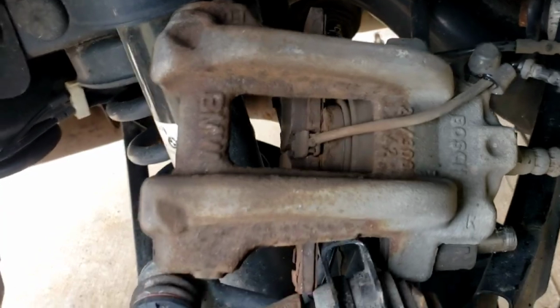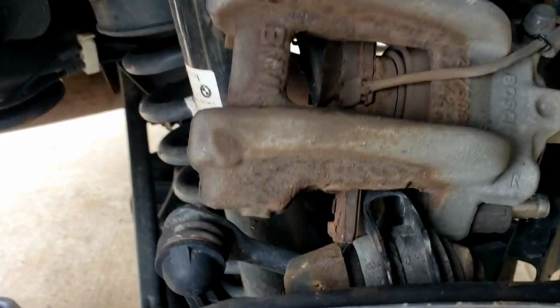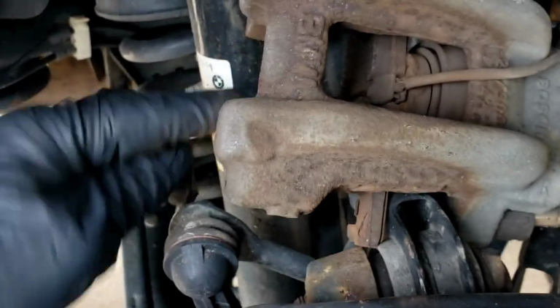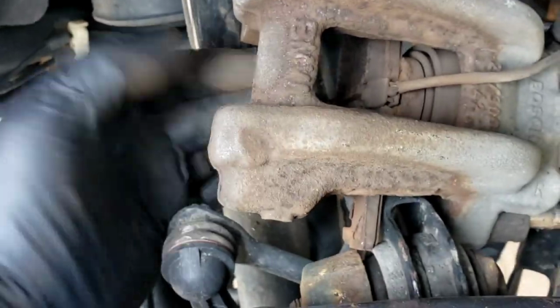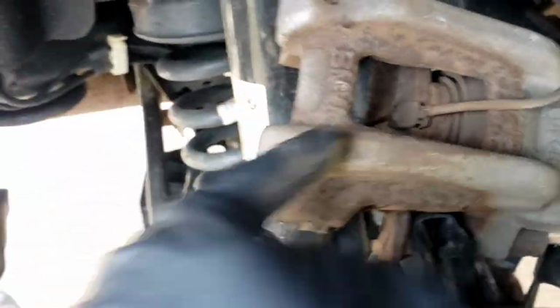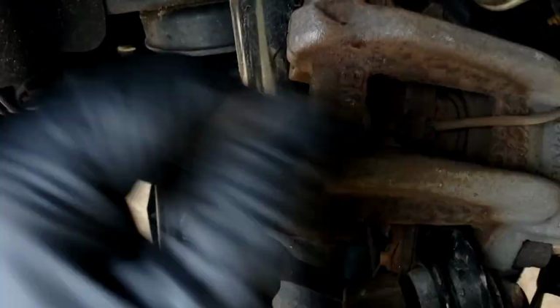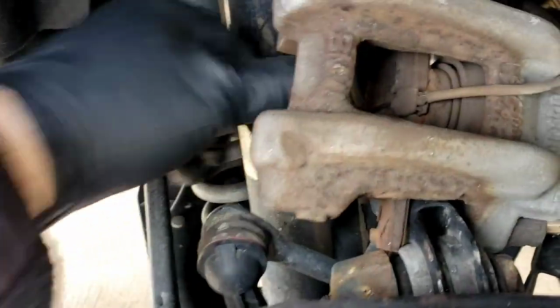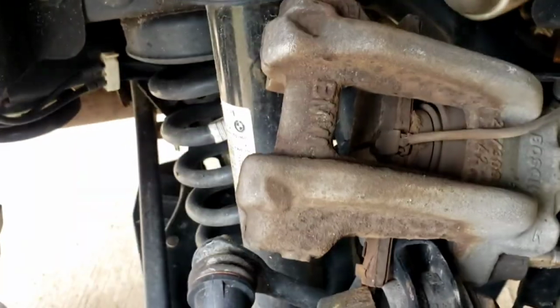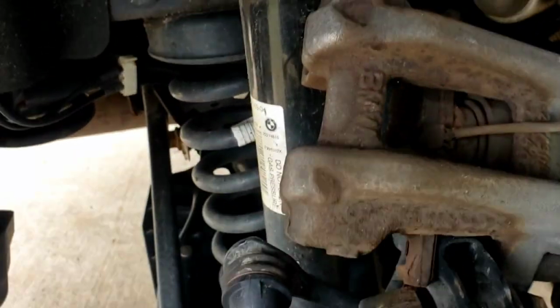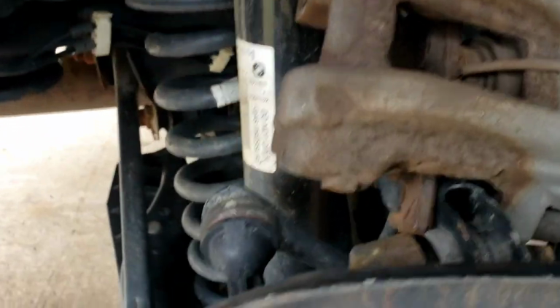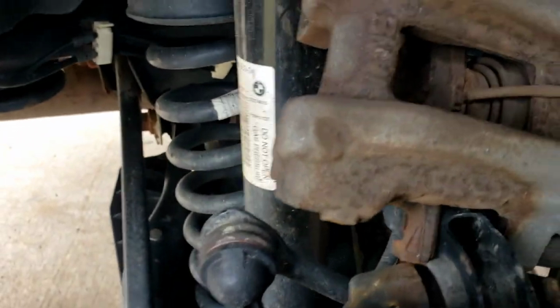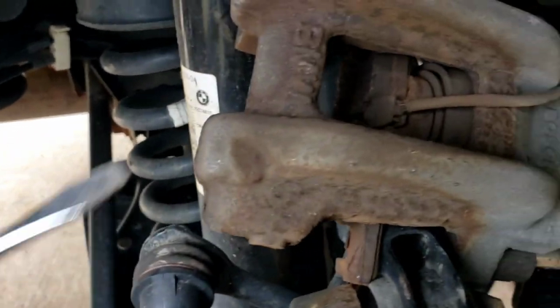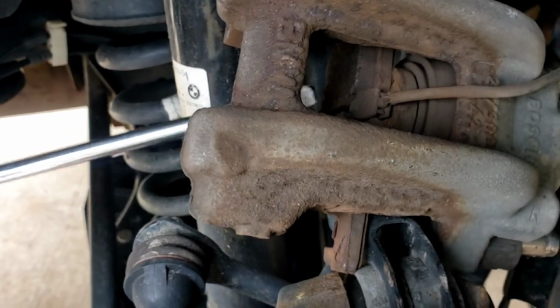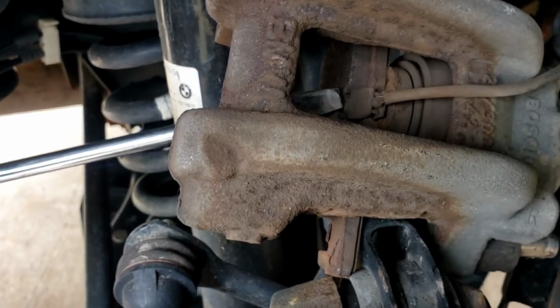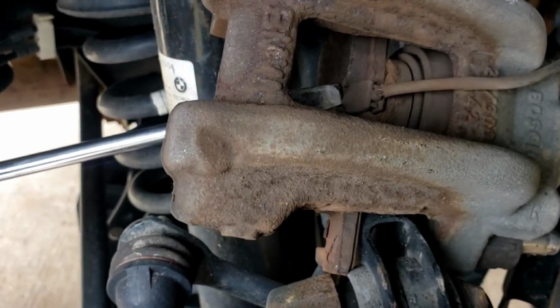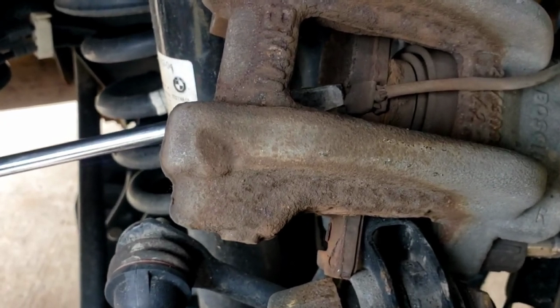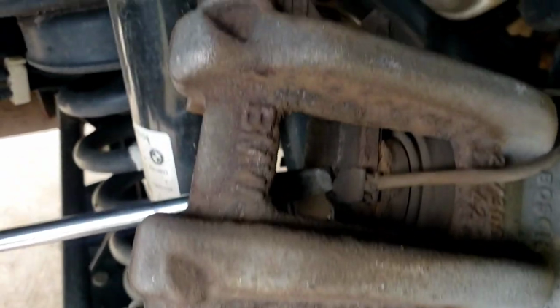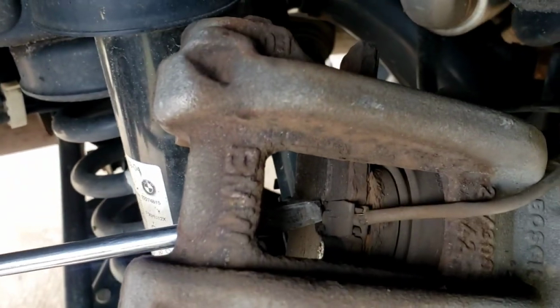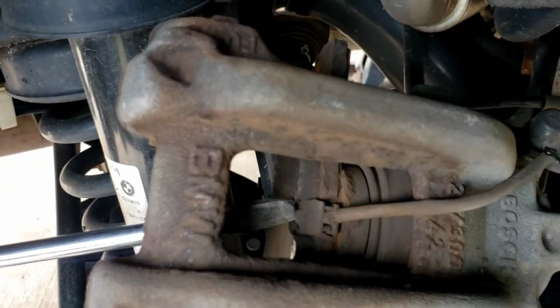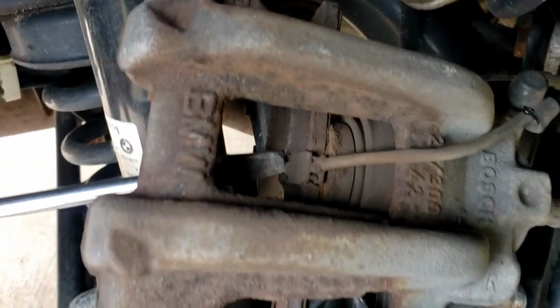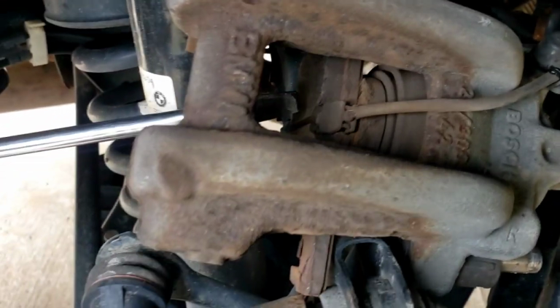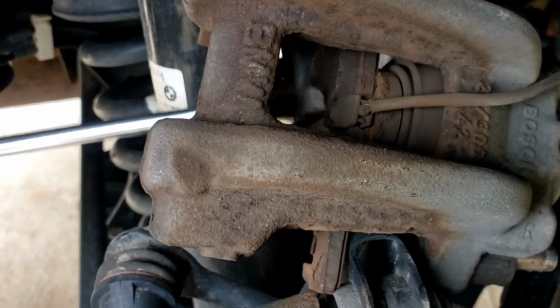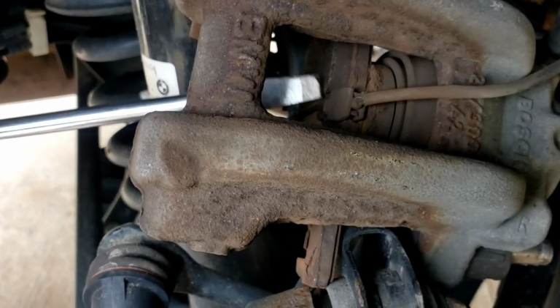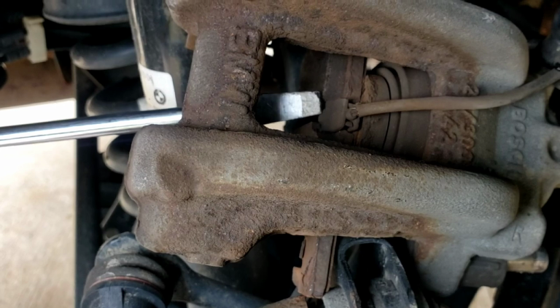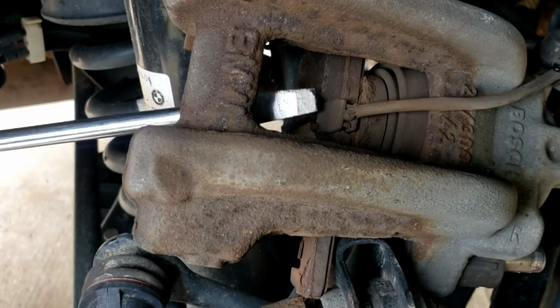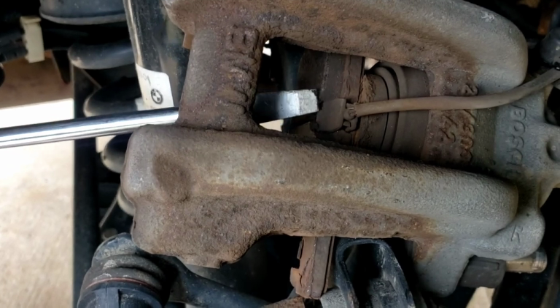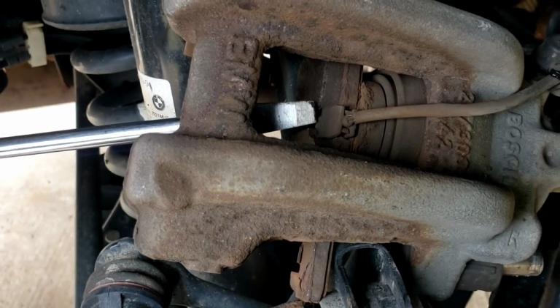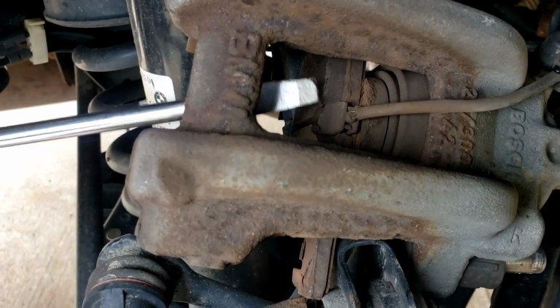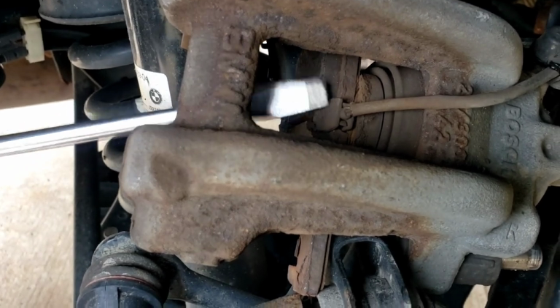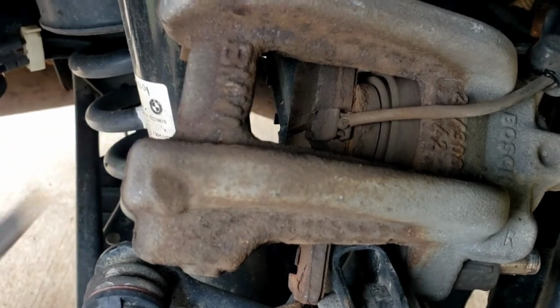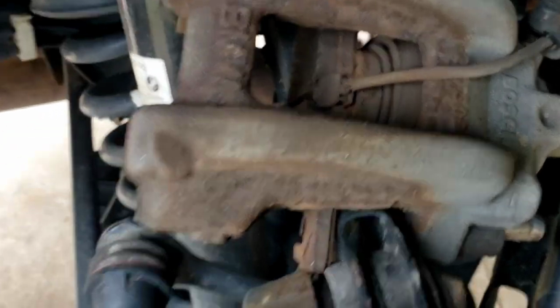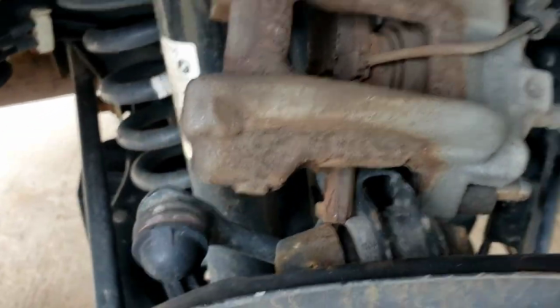If you look closely at it, you can see the little tiny sensor right there — it's that little tiny tab. When the brake pad wears and starts to wear that out, it'll cut a little hole into it and it'll set off the alarm.